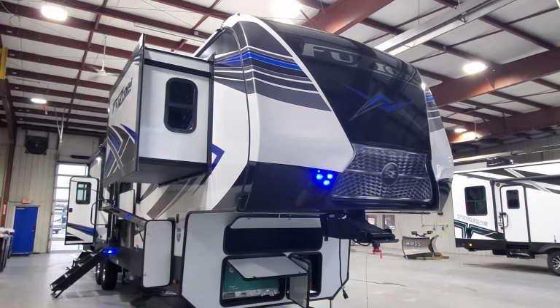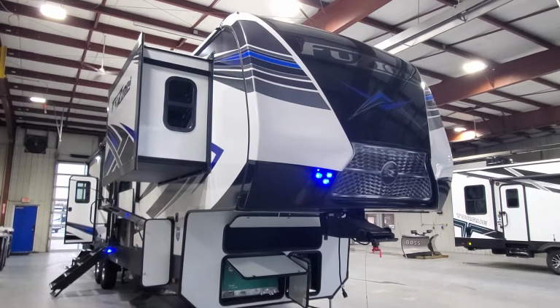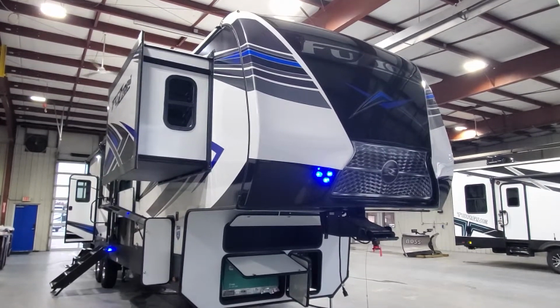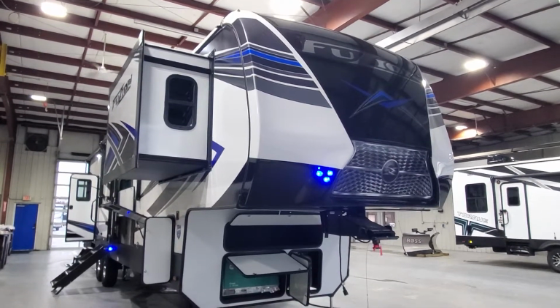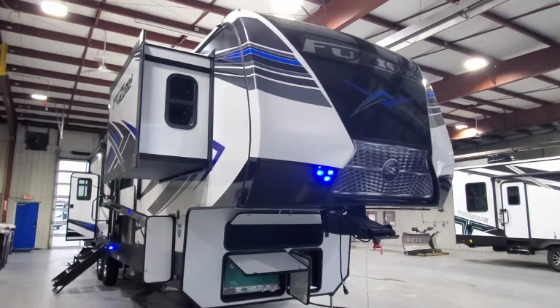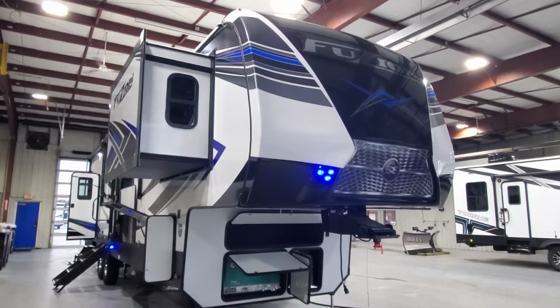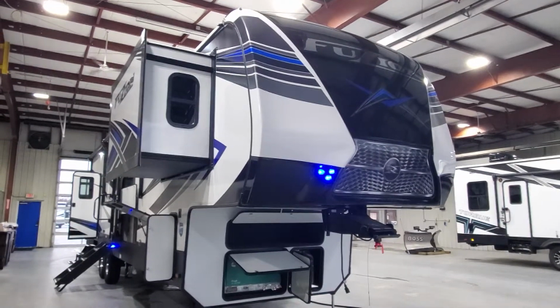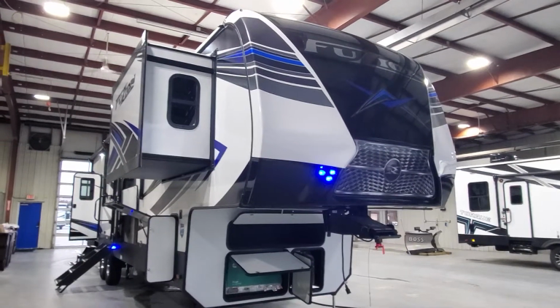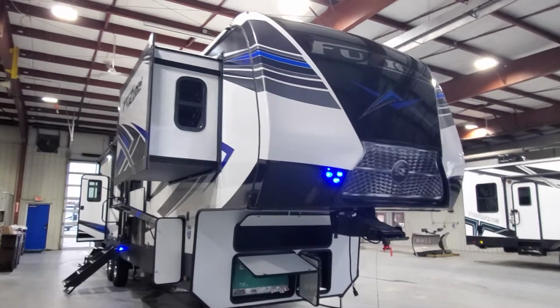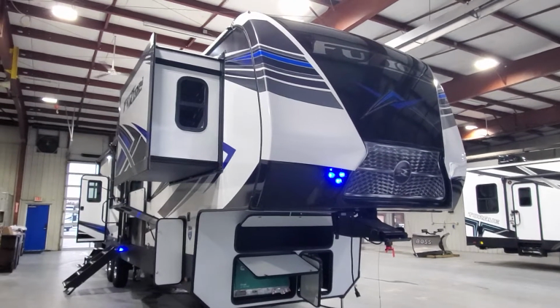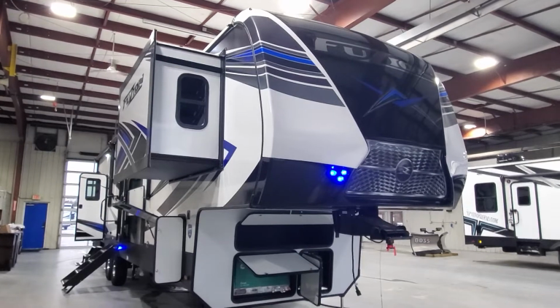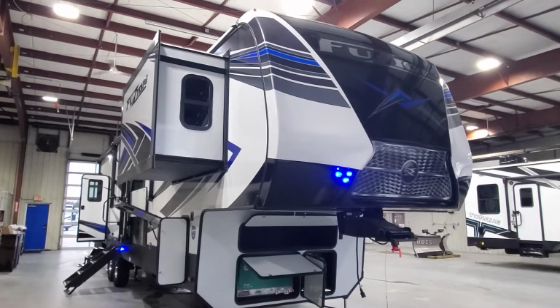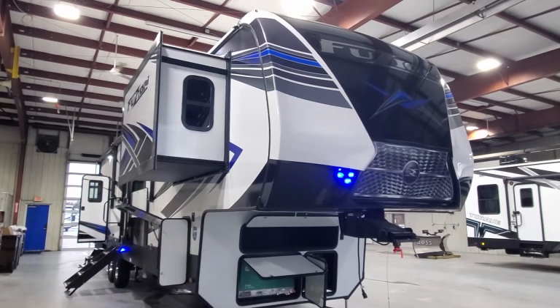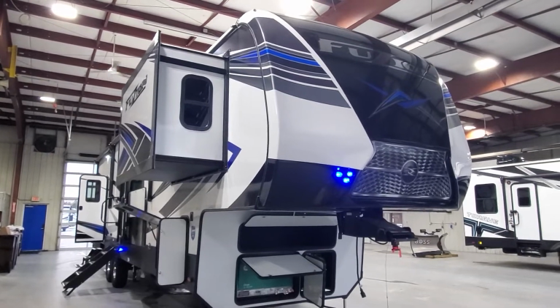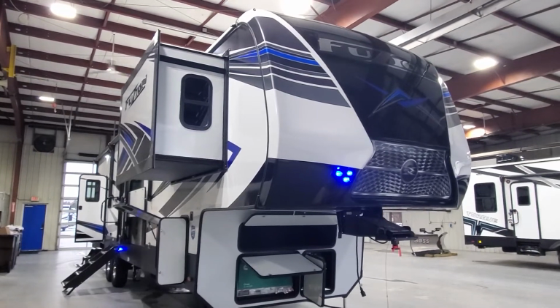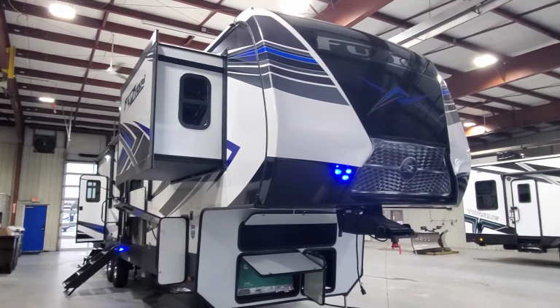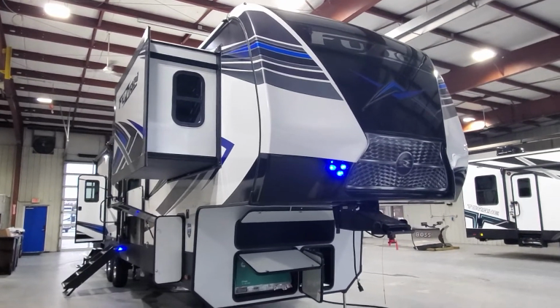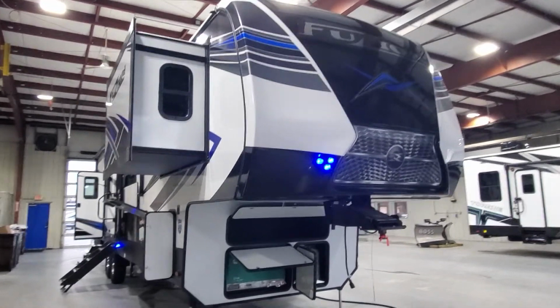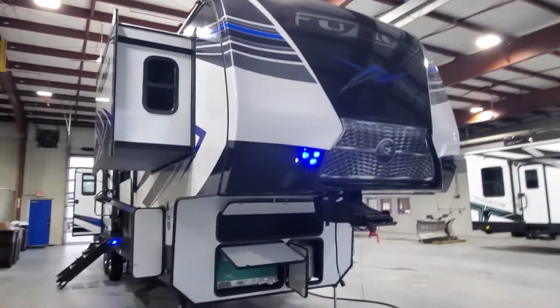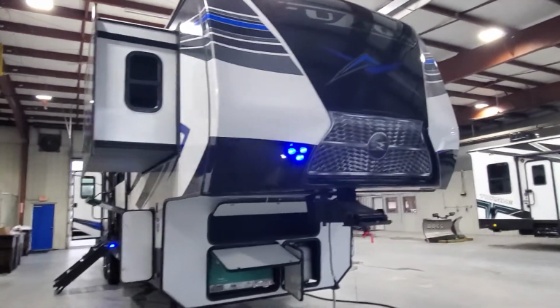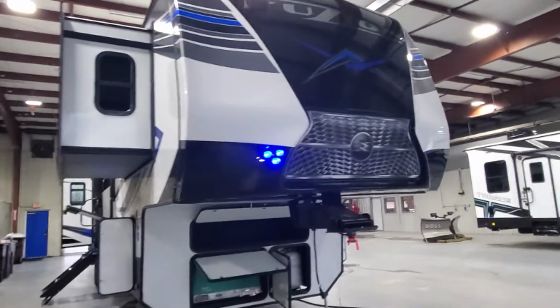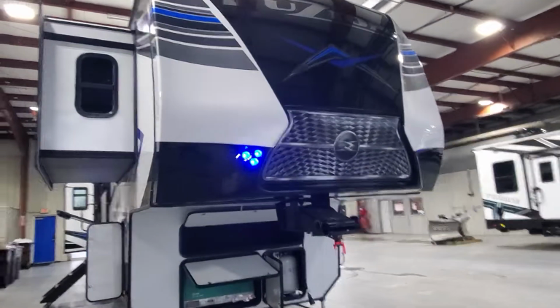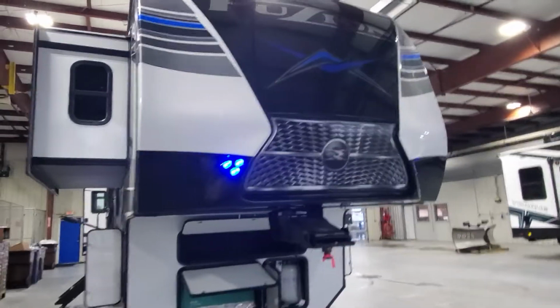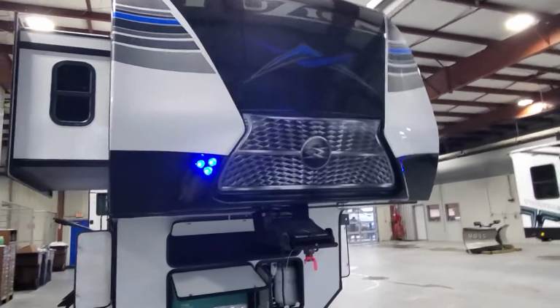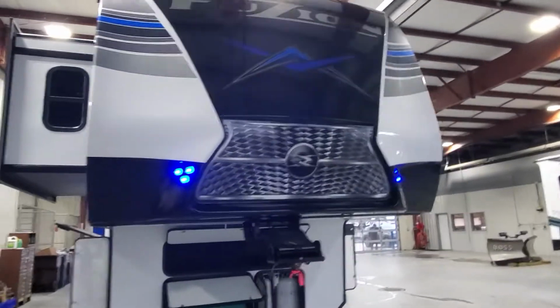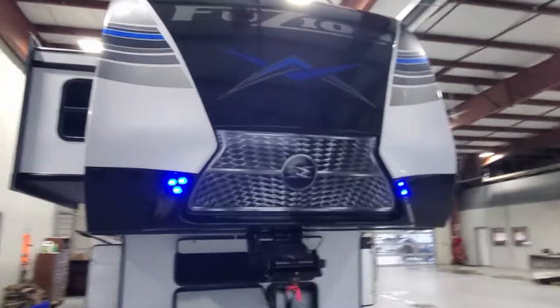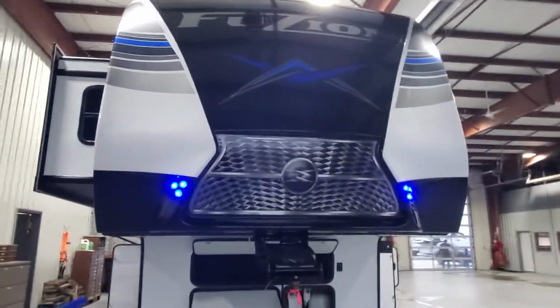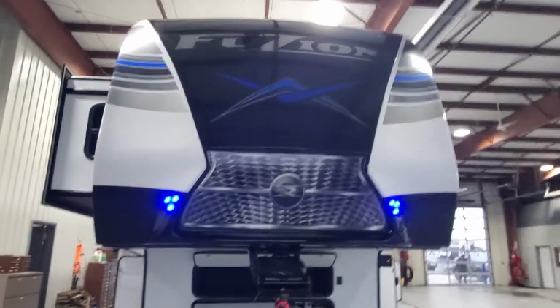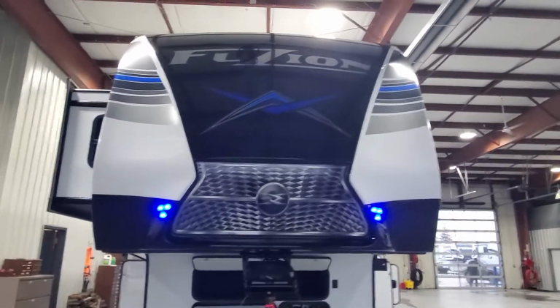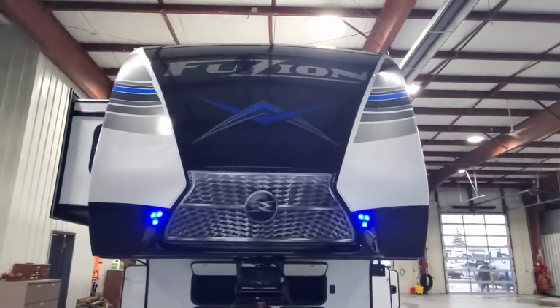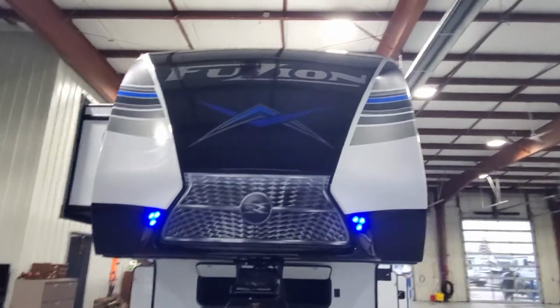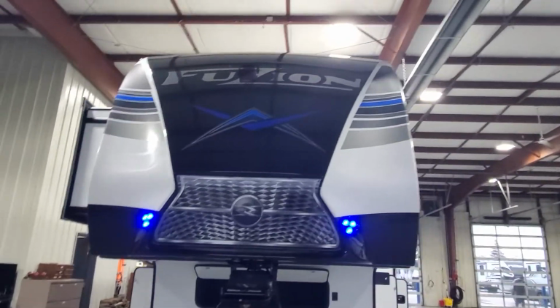Hey guys, welcome to Lakeshore RV Center. I've got your new 2021 Fusion 369 Toy Hauler fifth wheel. Let's go ahead and take a look at your beautiful new camper.